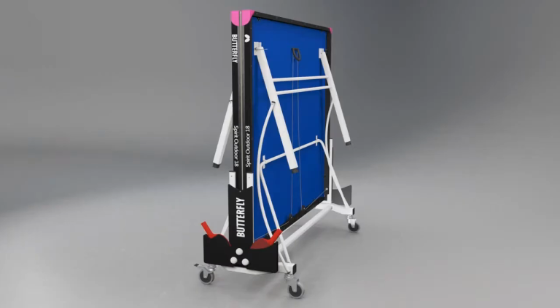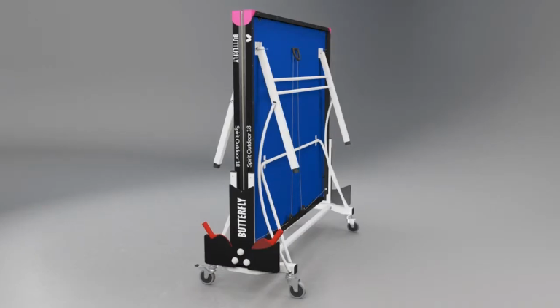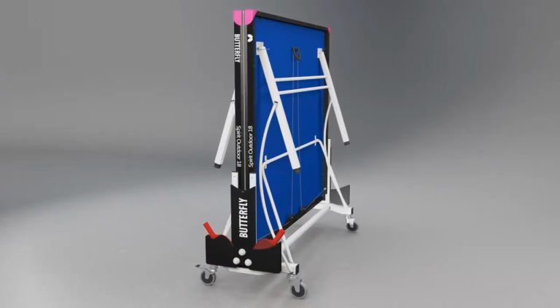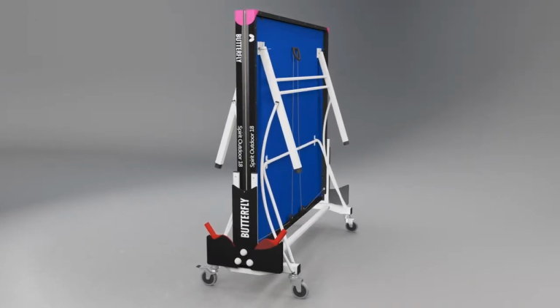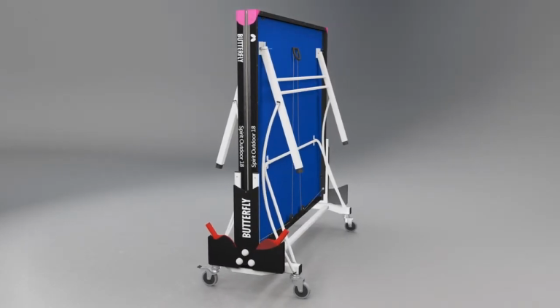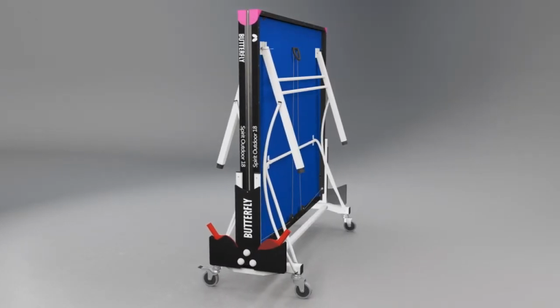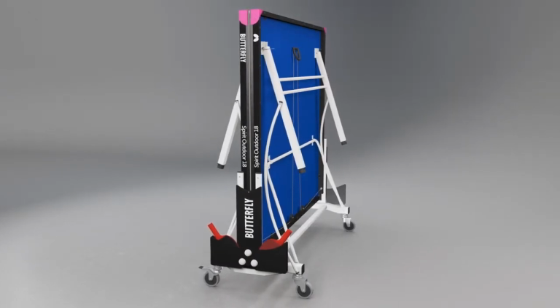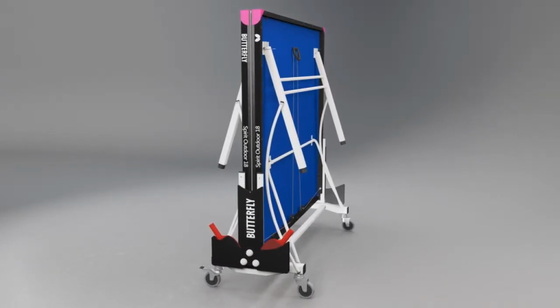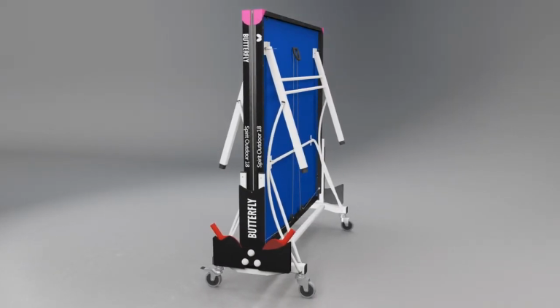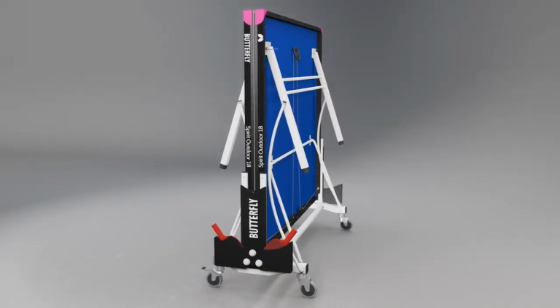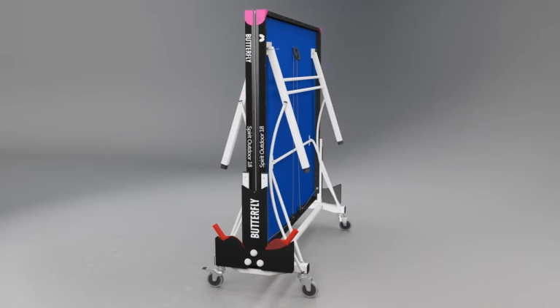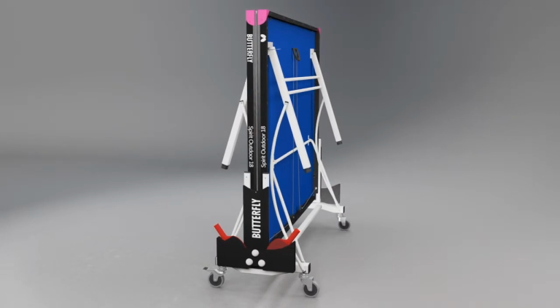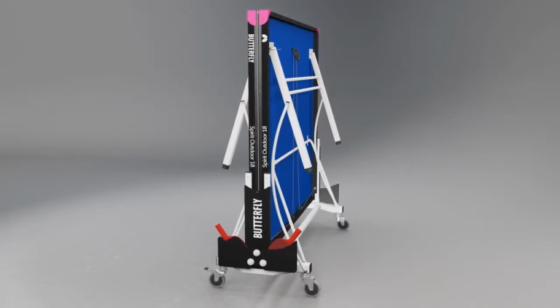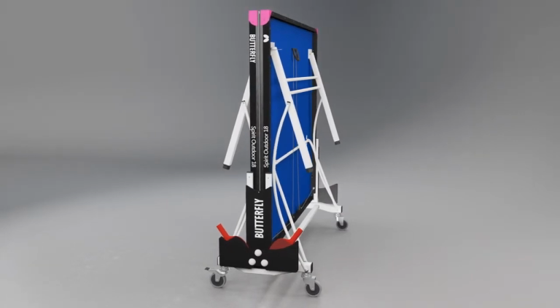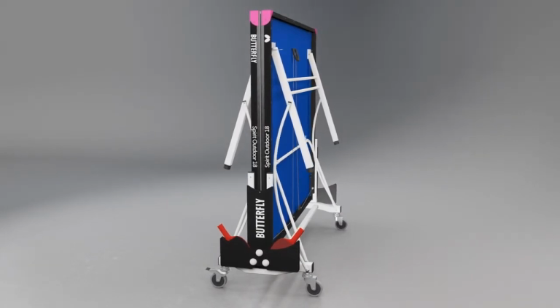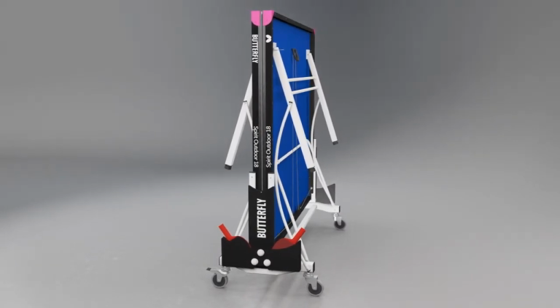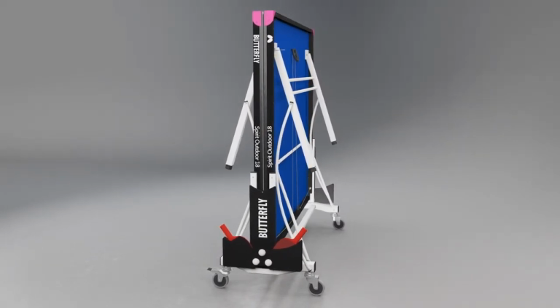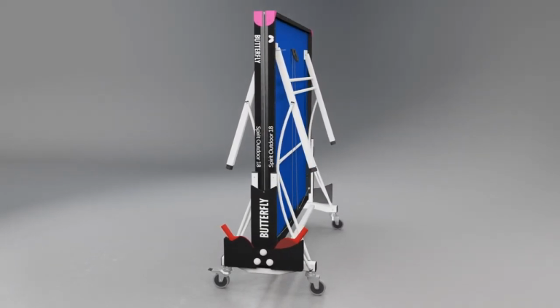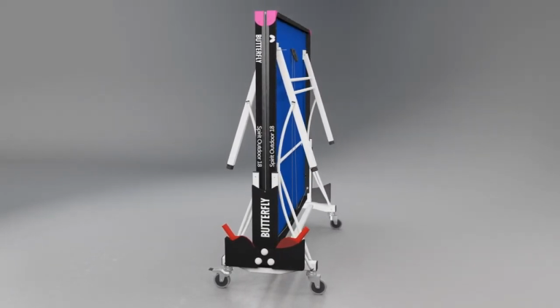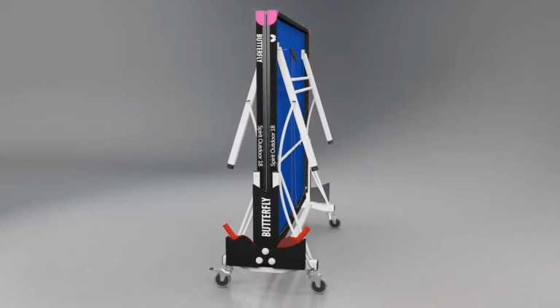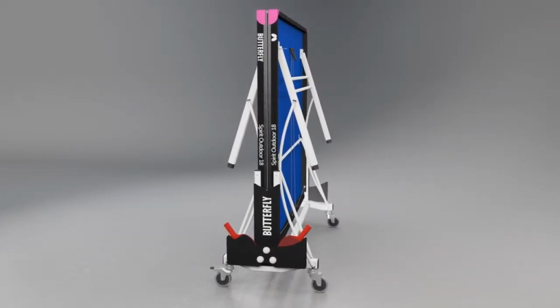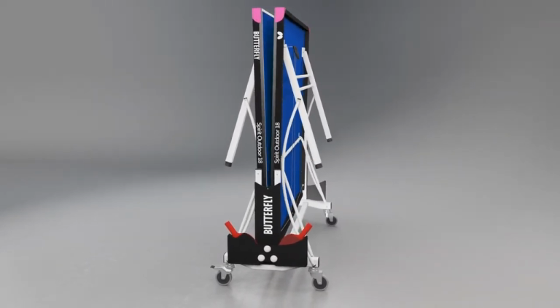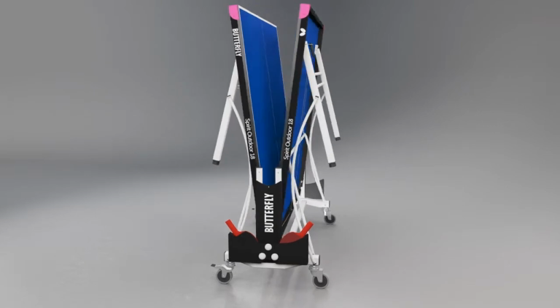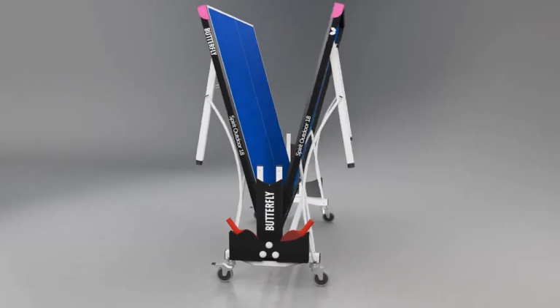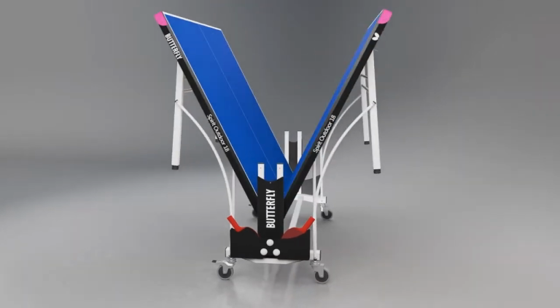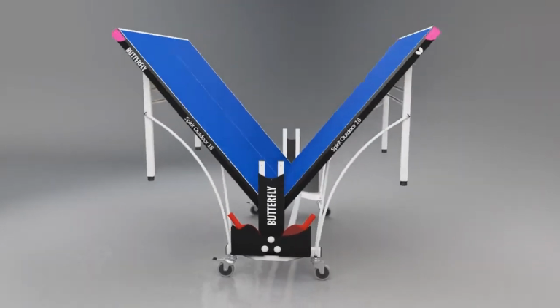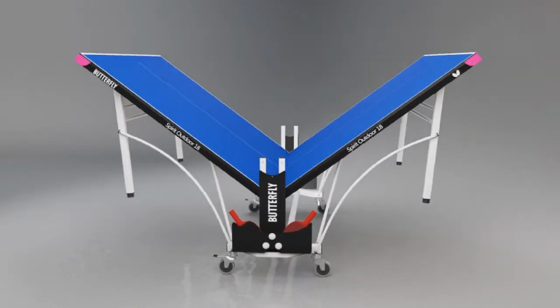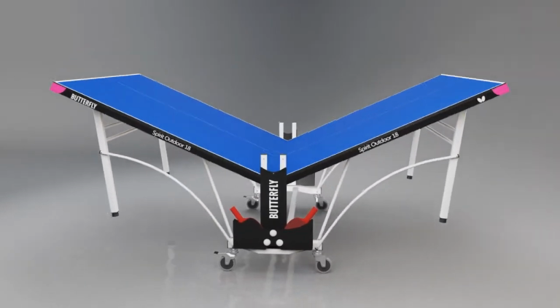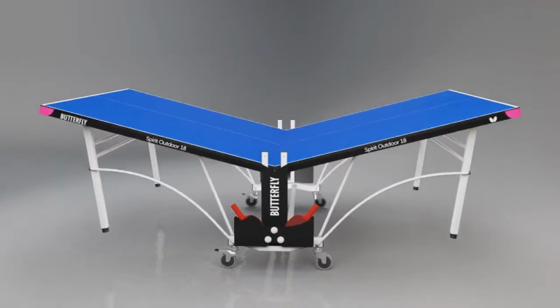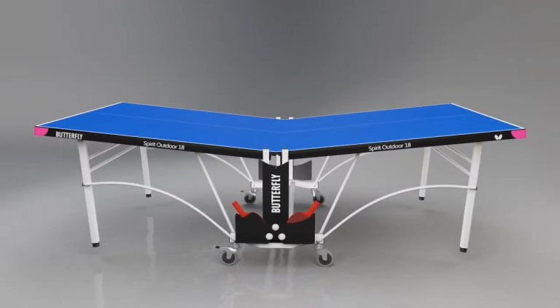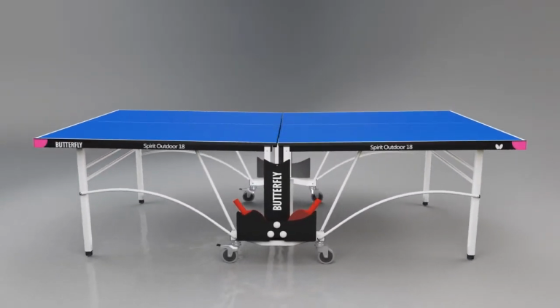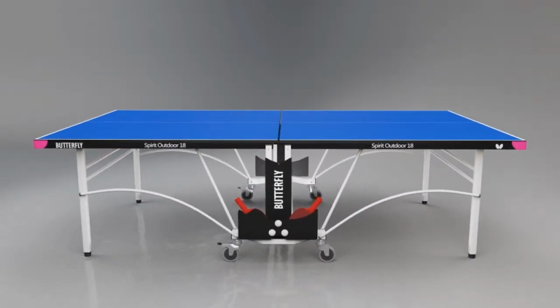The Butterfly Spirit Rollaway is the simplest fold and wheel away system for moving the table from the storage location into the playing position and back again. Just roll the table out, release the safety locks, and lower each half into position.